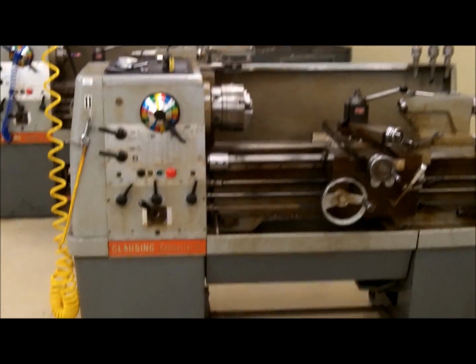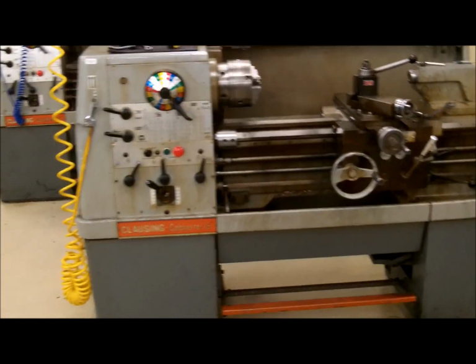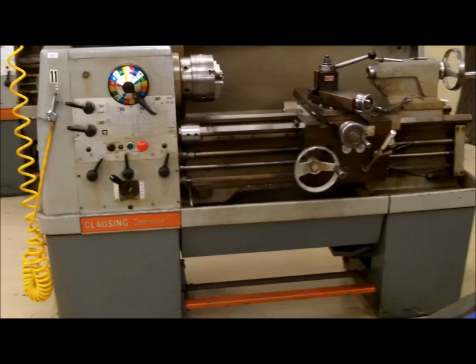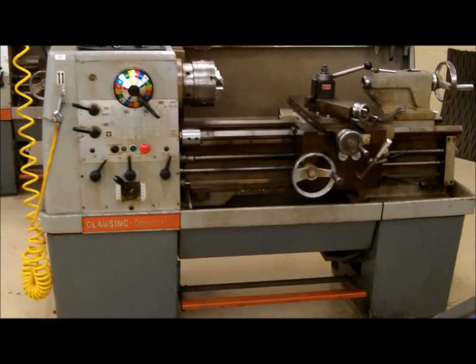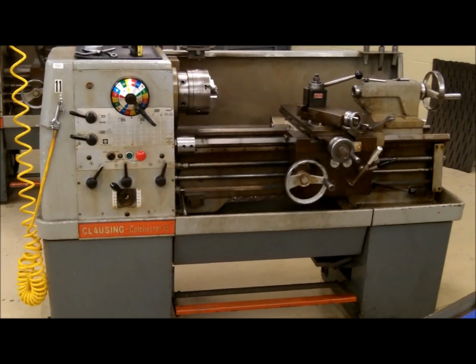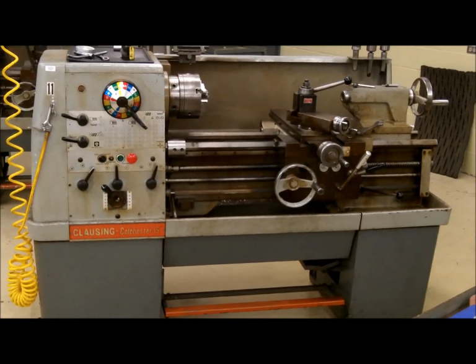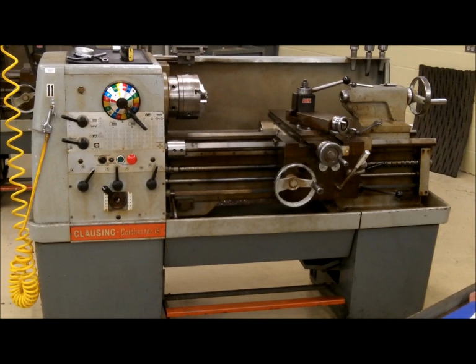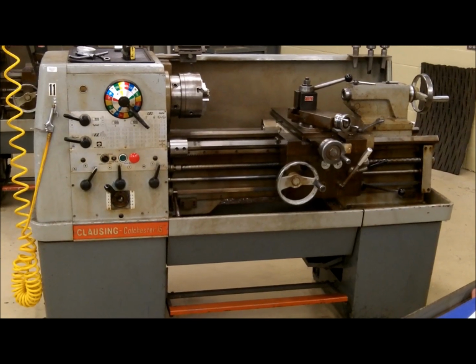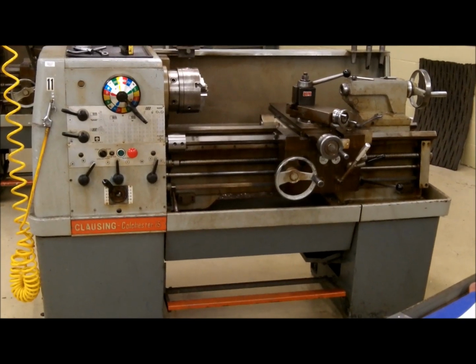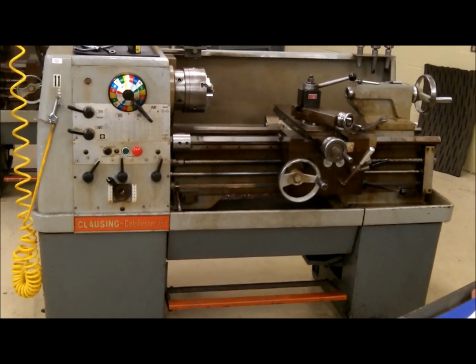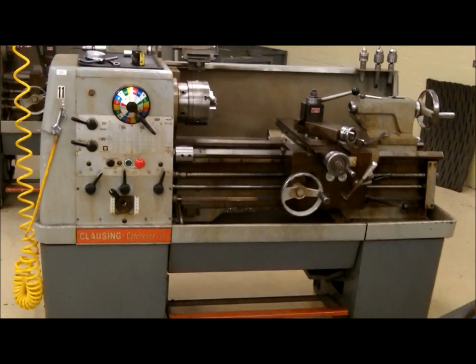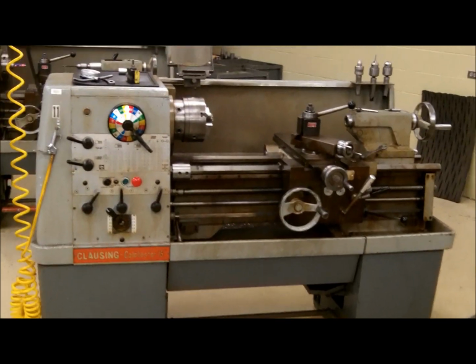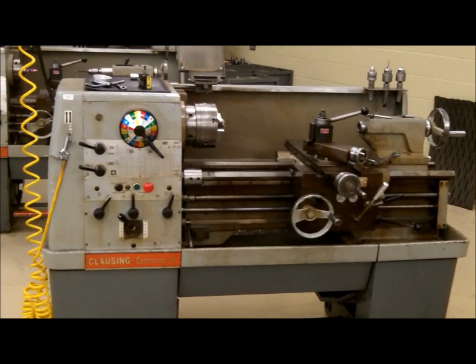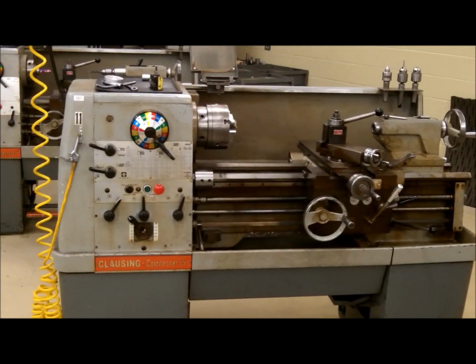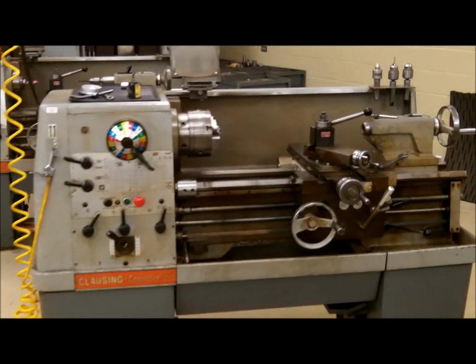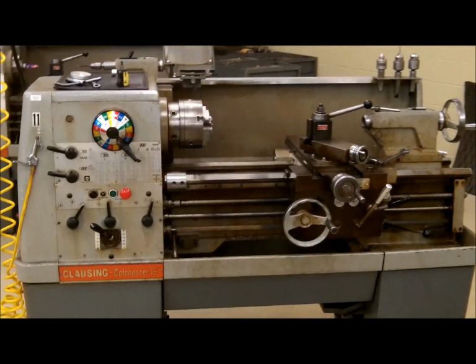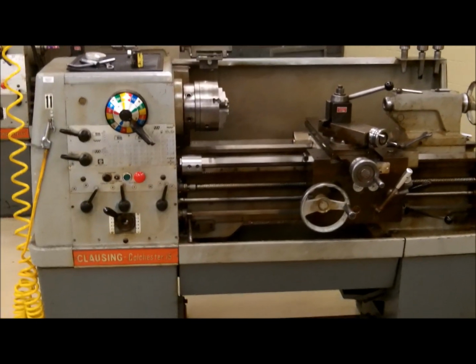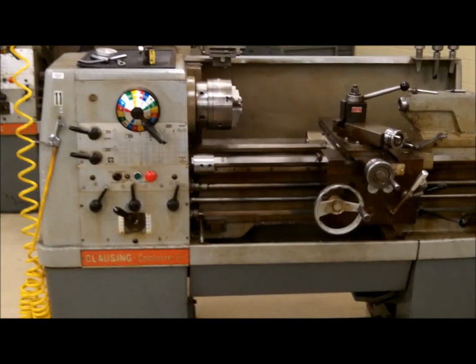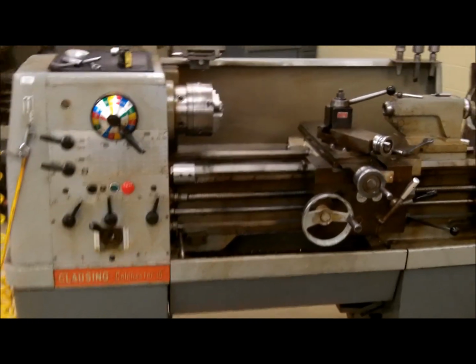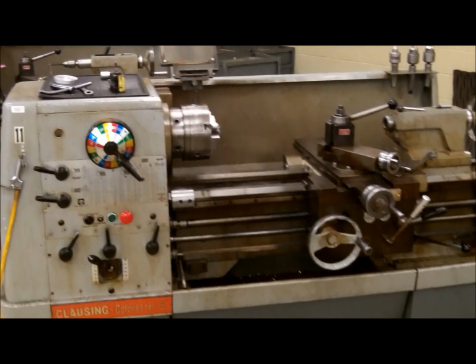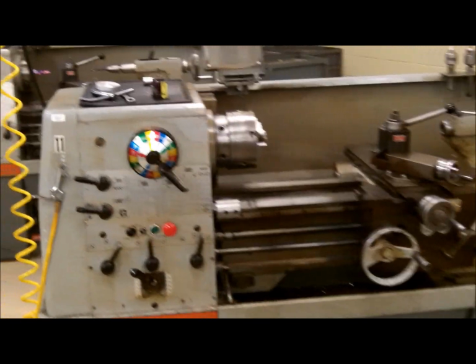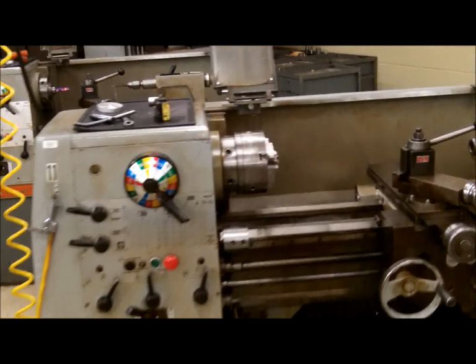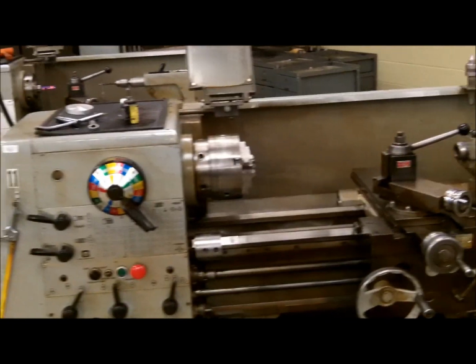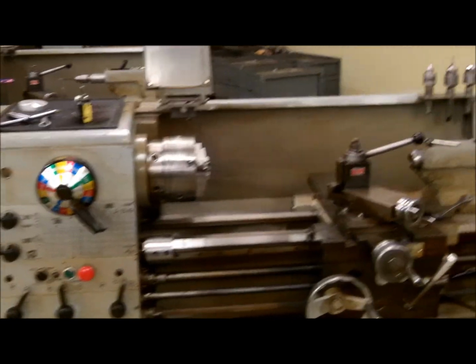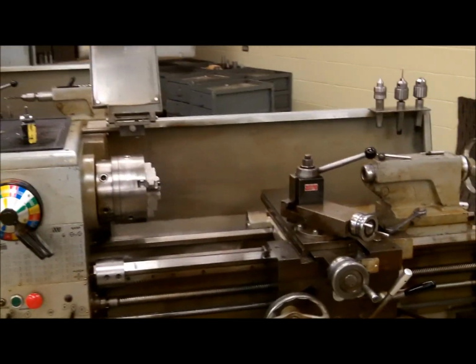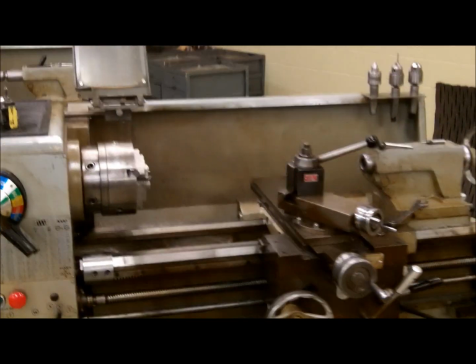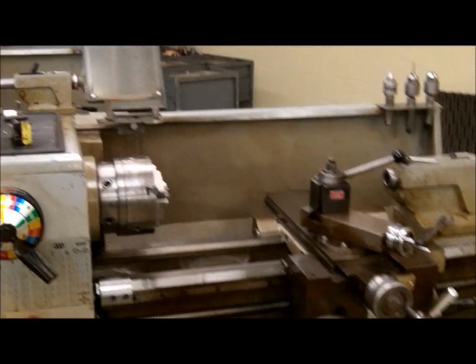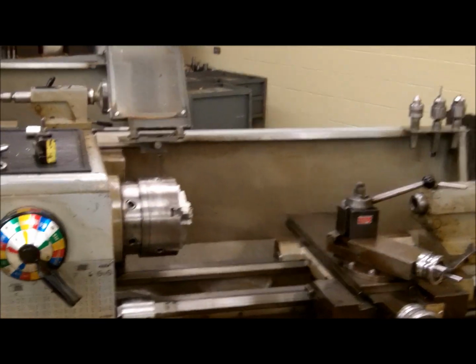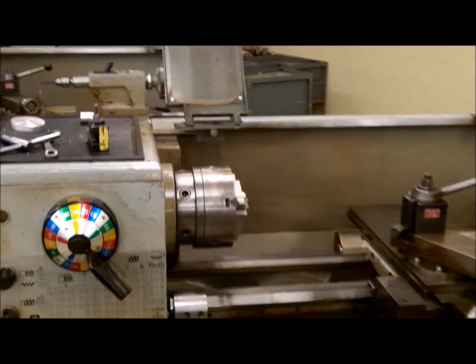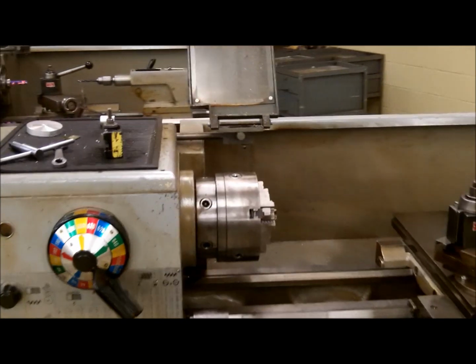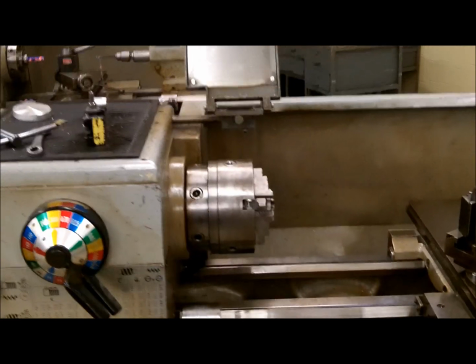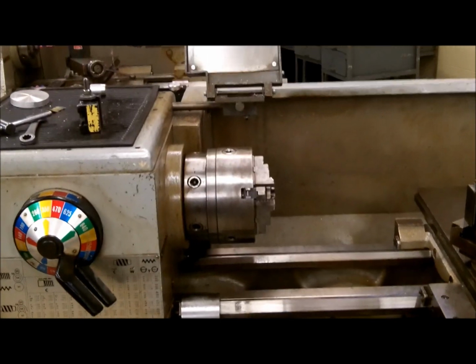The machine you see in front of us is a Colchester lathe. It is a 15-inch machine, which means it has a 15-inch swing. The swing is measured in the maximum diameter that can be machined.